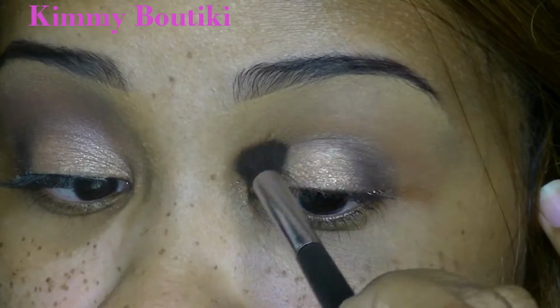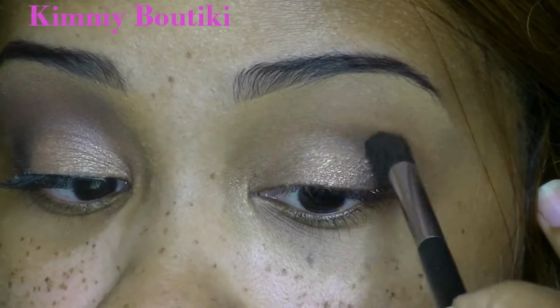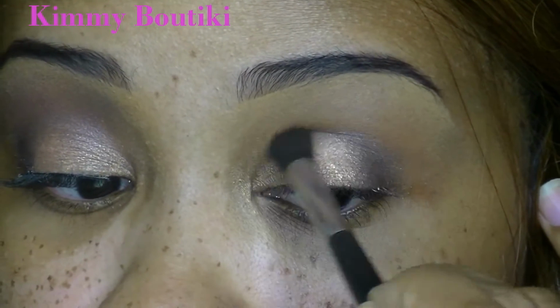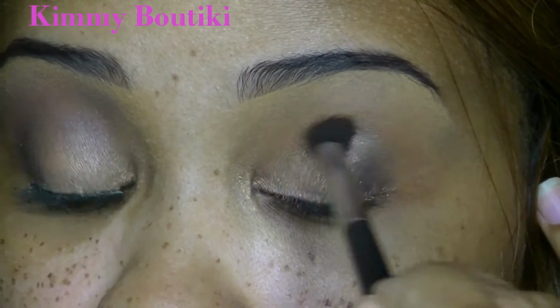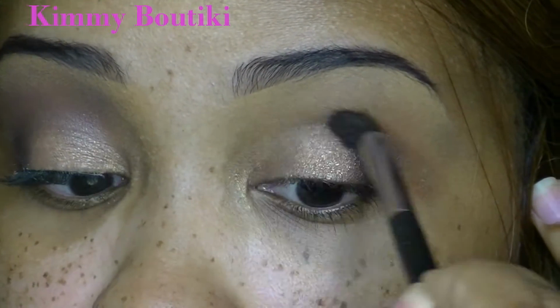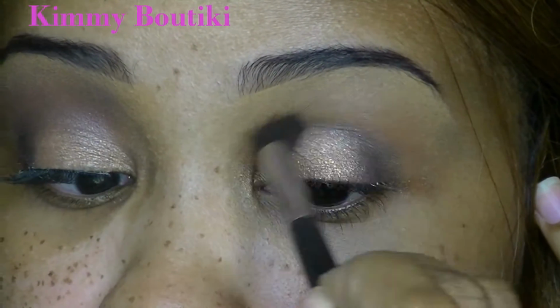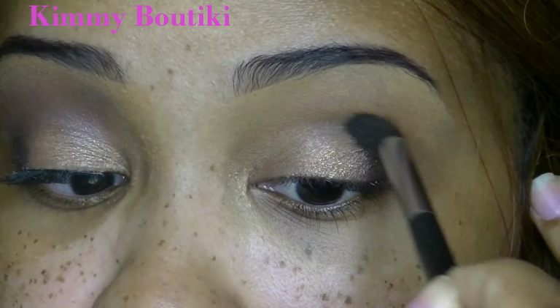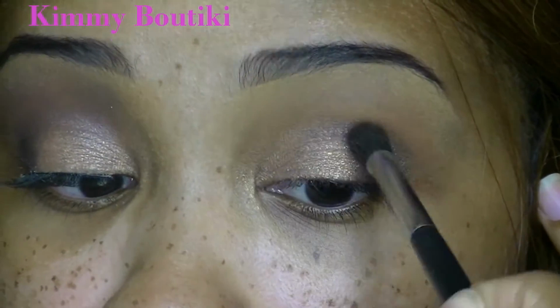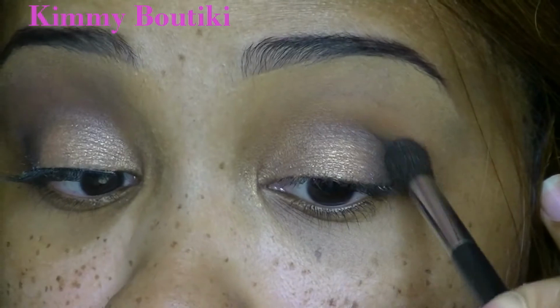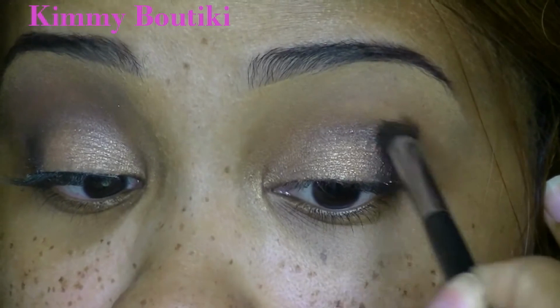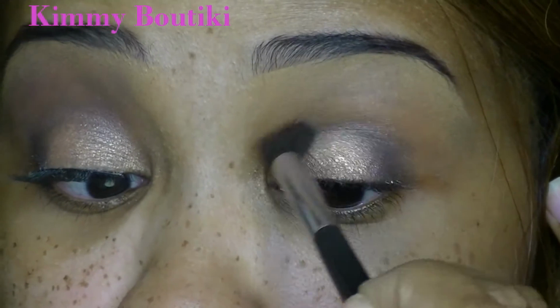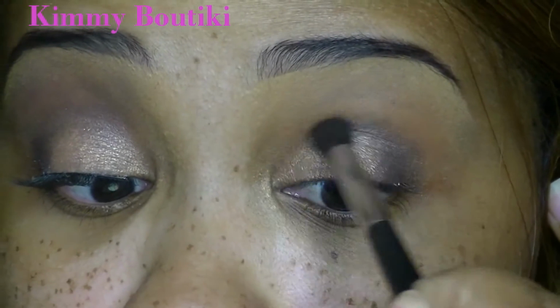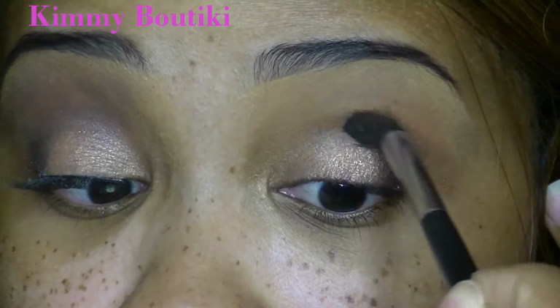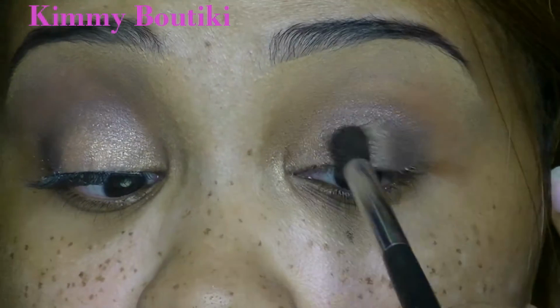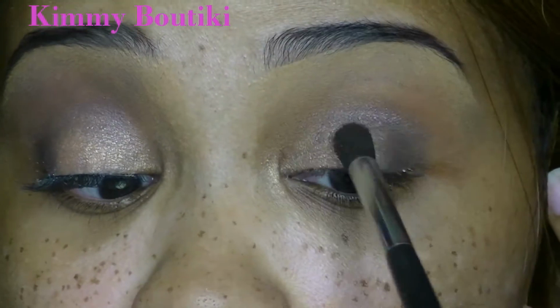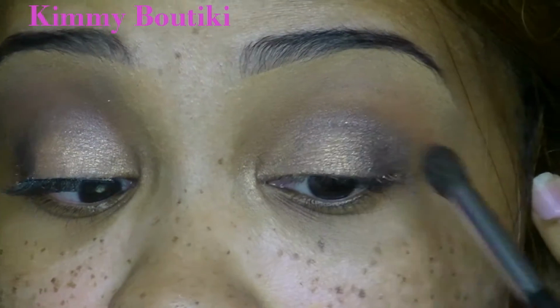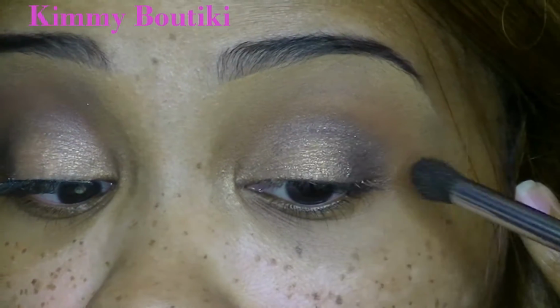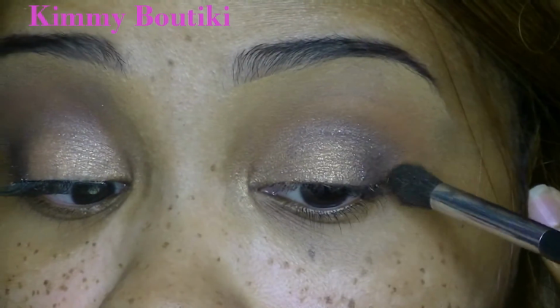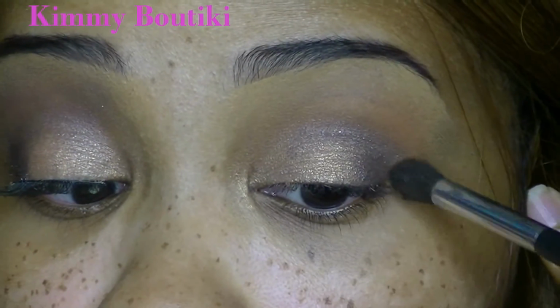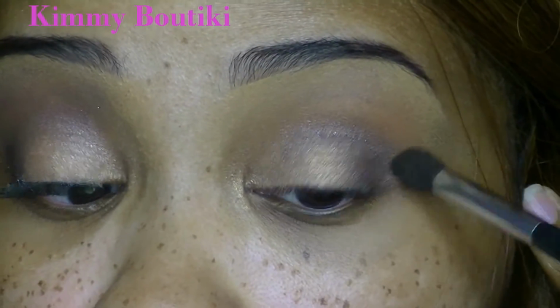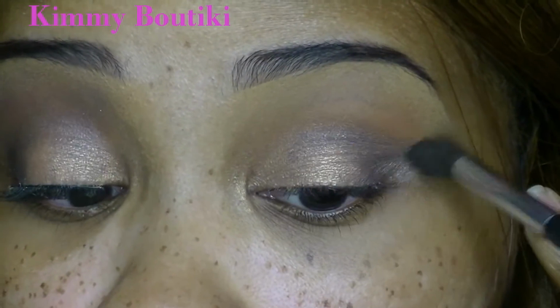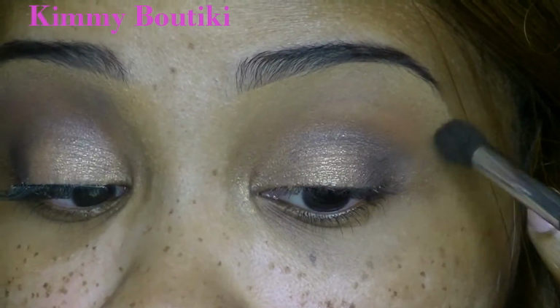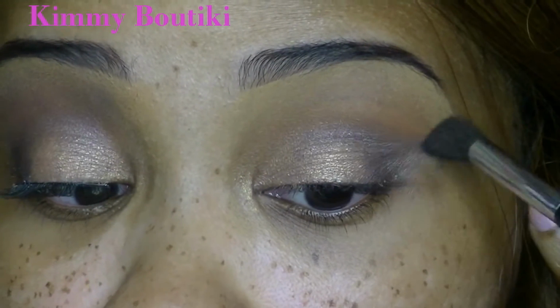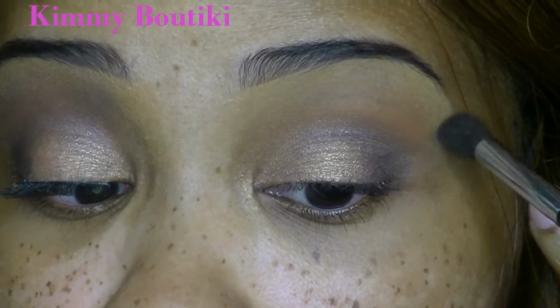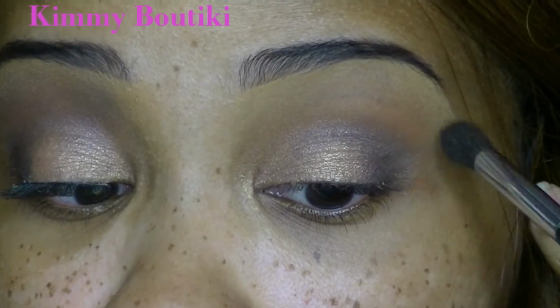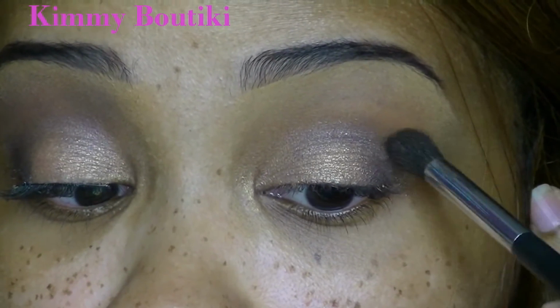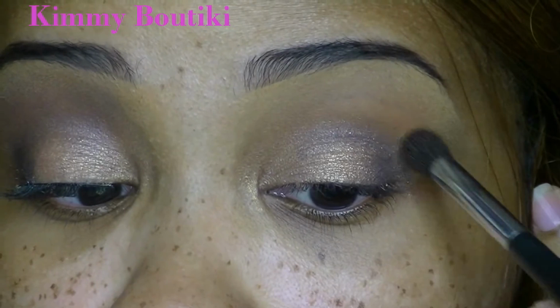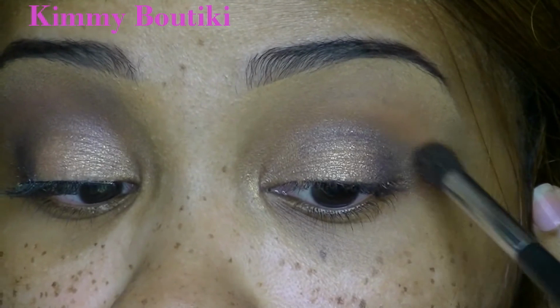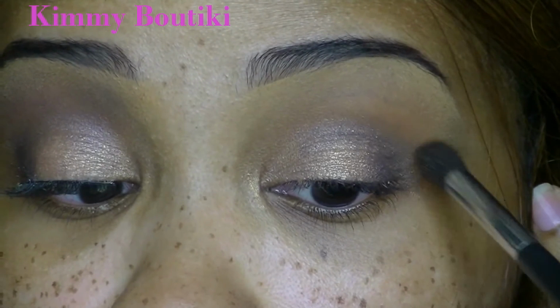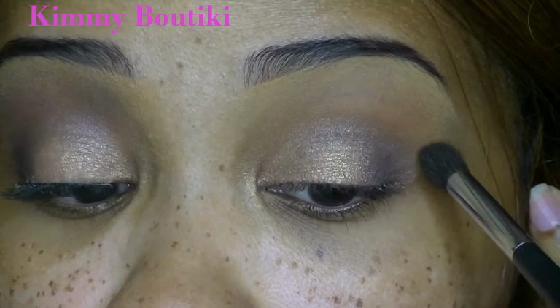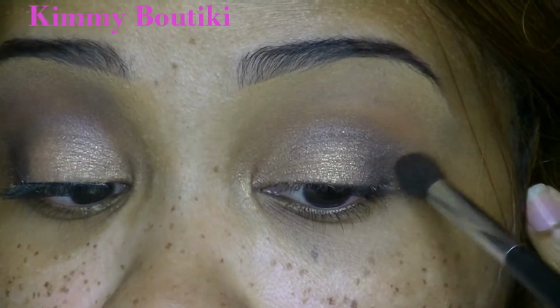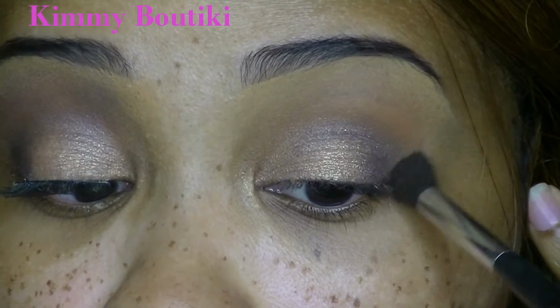I slowly sweep it into the inside corner of the eye, just flicking it out to create a little more of that V shape that I really like.